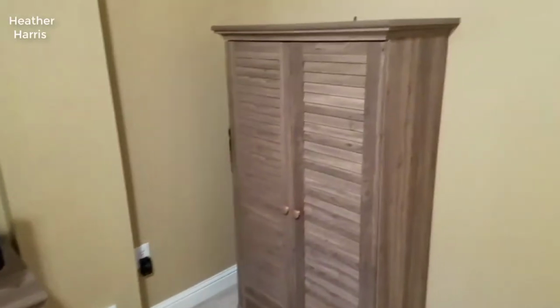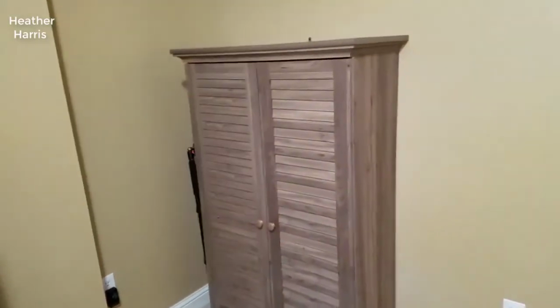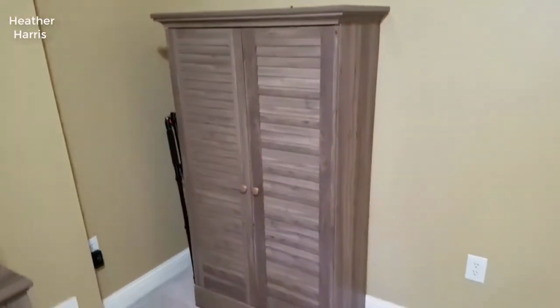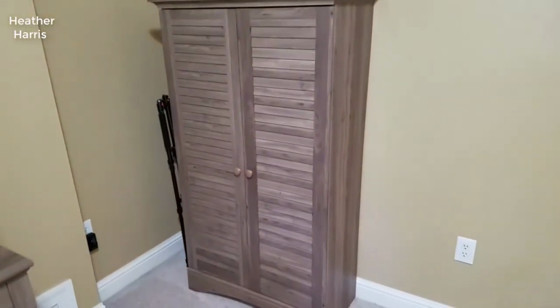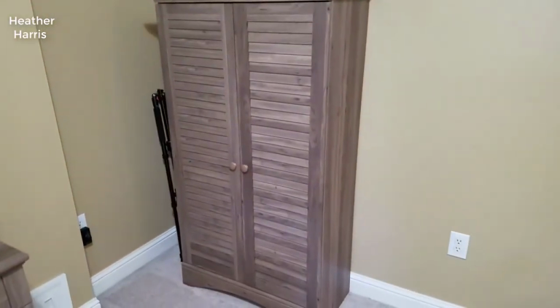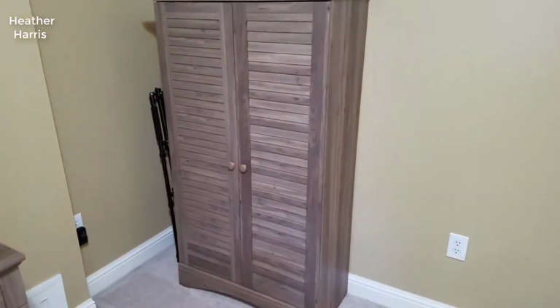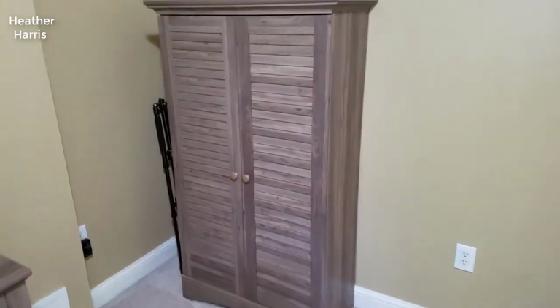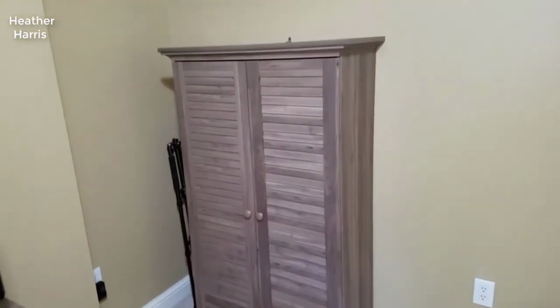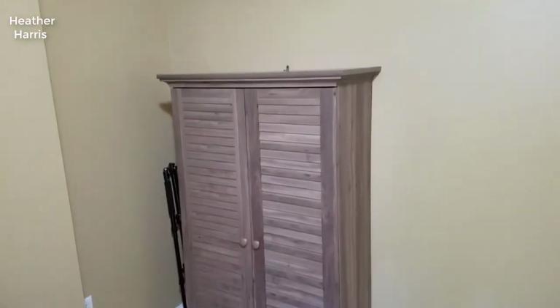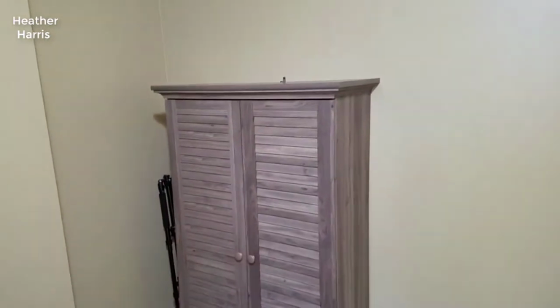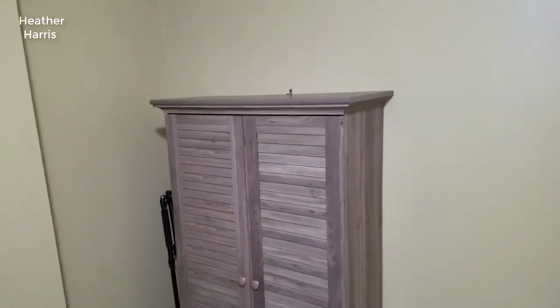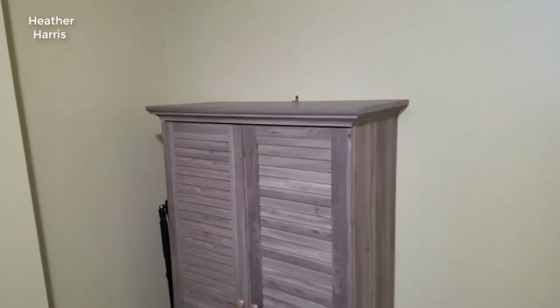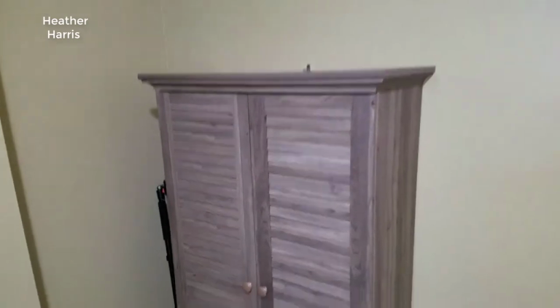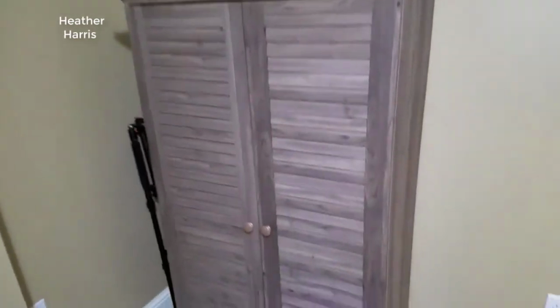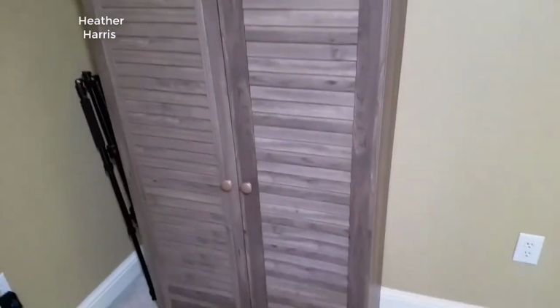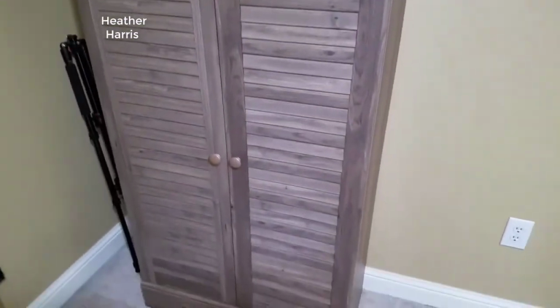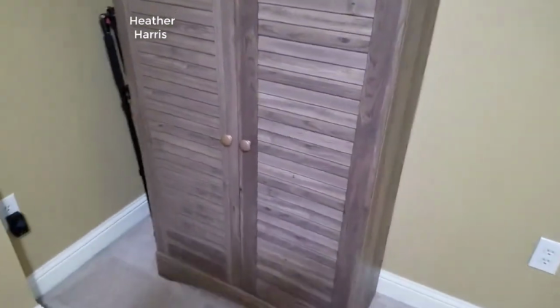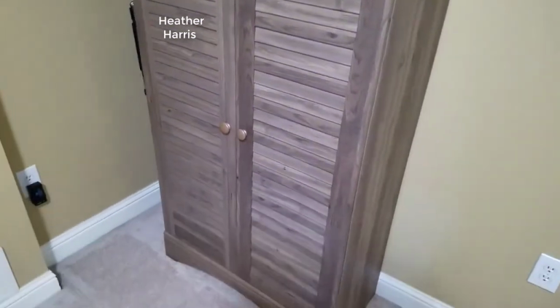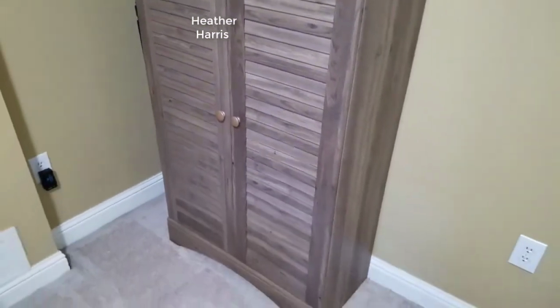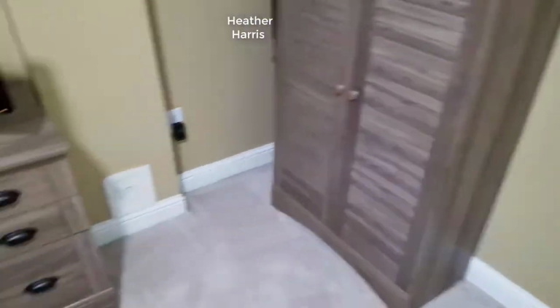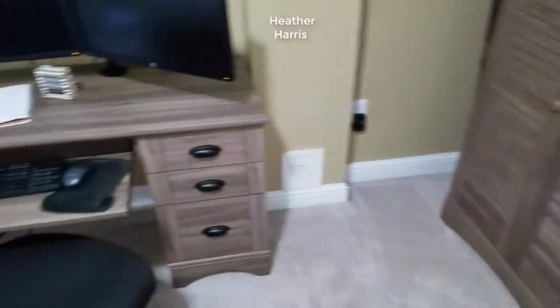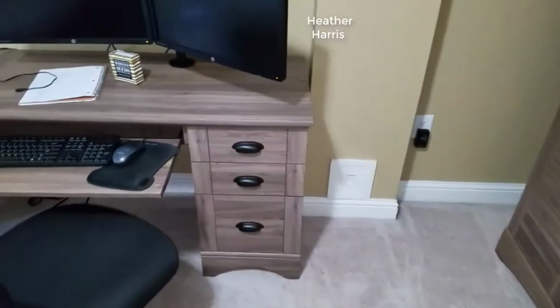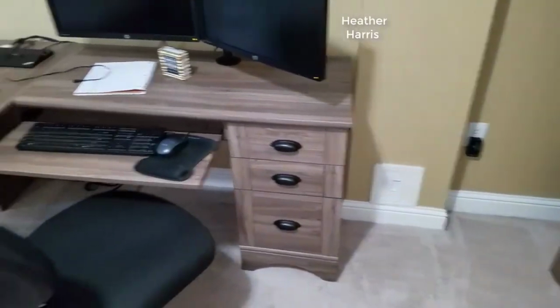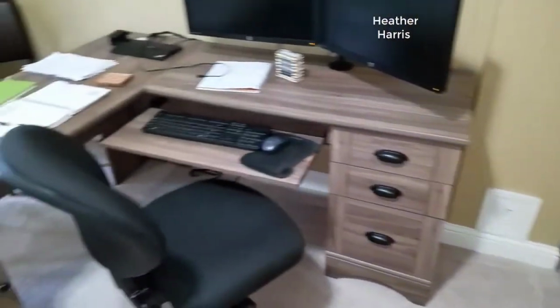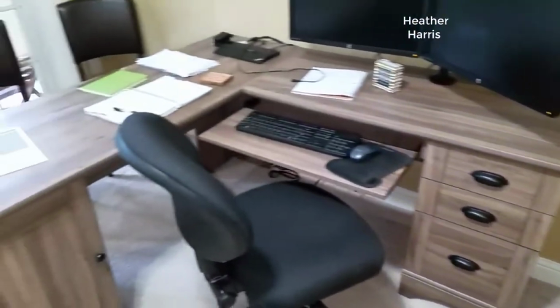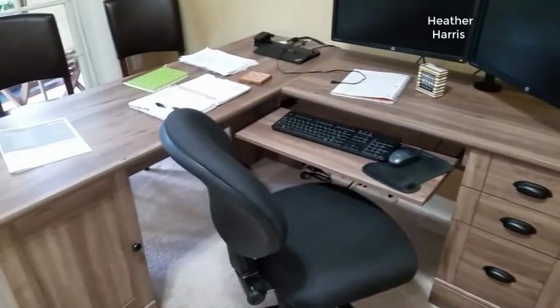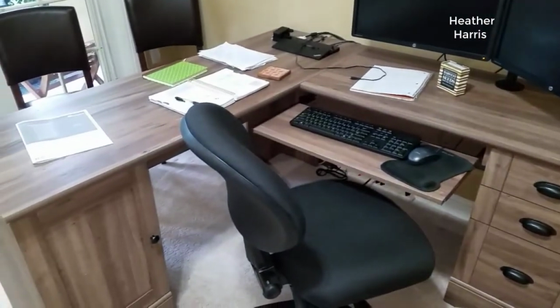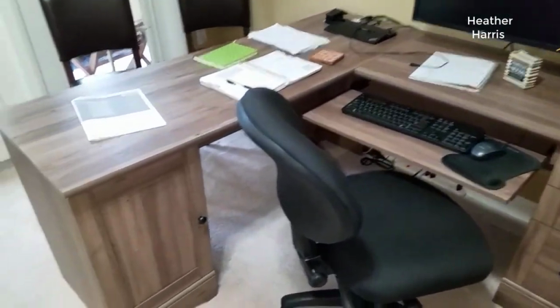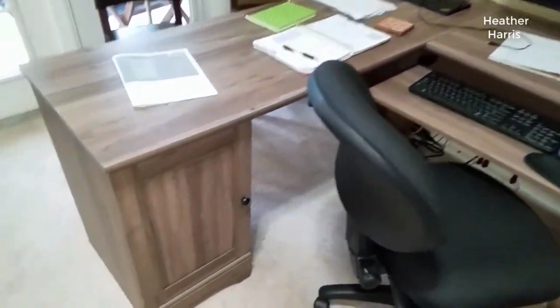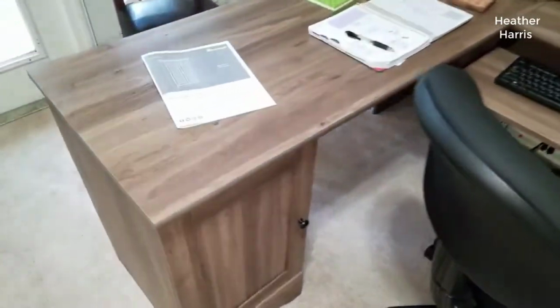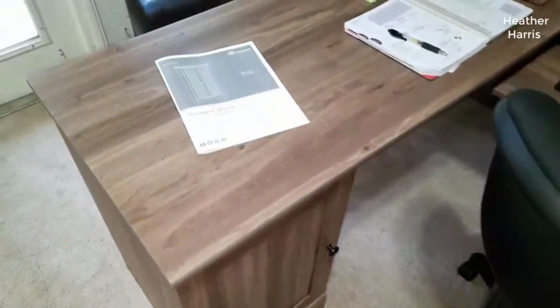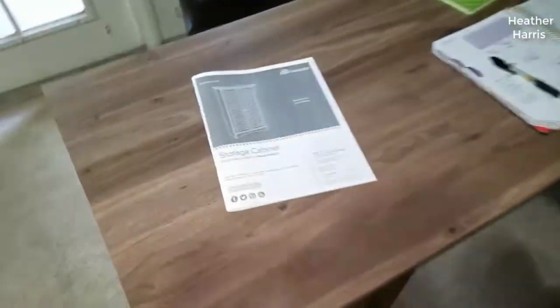Hey guys, how's it going? Today I want to do just a quick review for you guys on the Solder double door storage cabinet. I hadn't seen too many reviews on it, so I thought I'd just give you my two cents based off my experience and let you know what I thought about it.